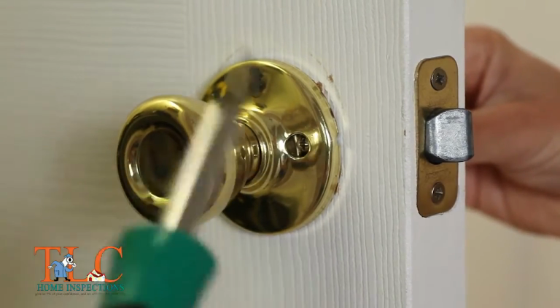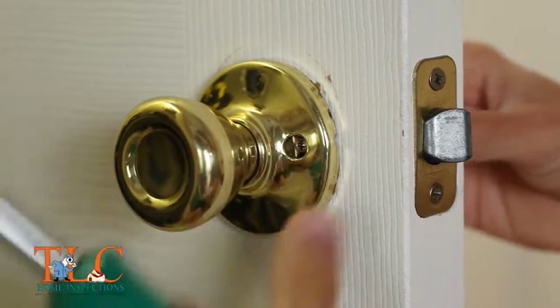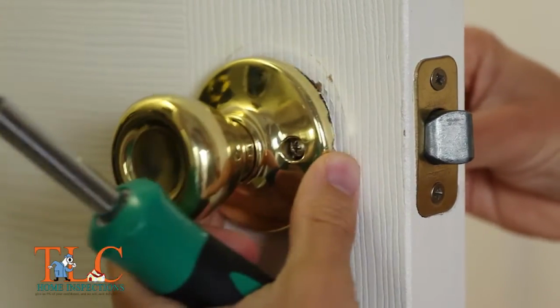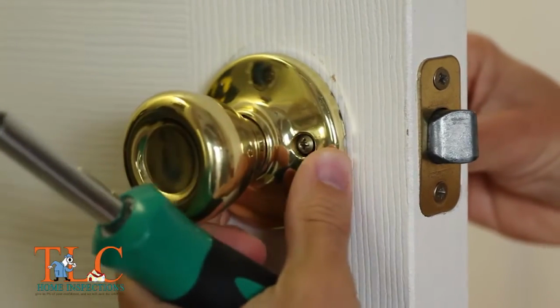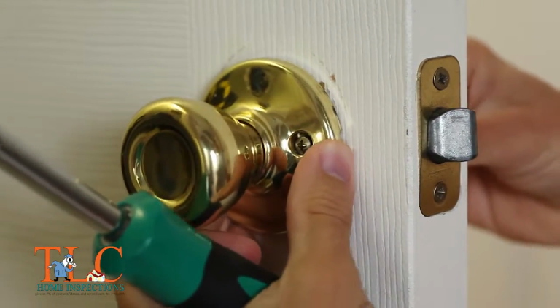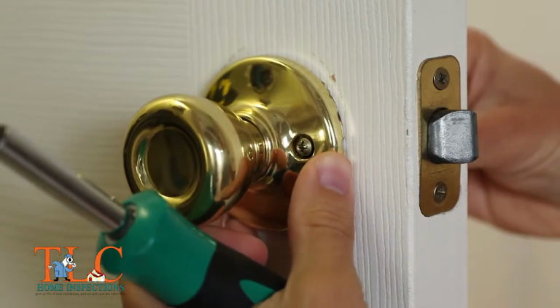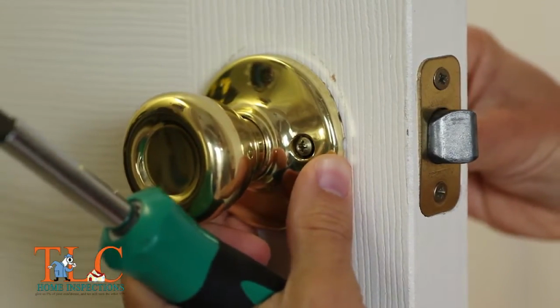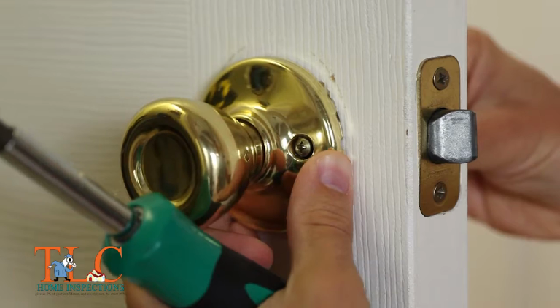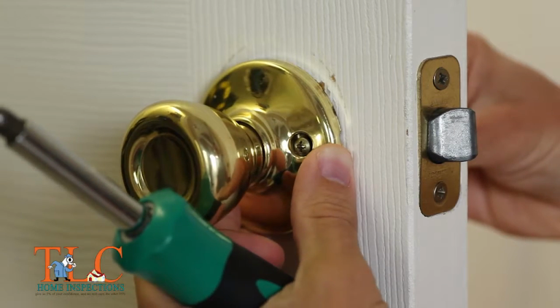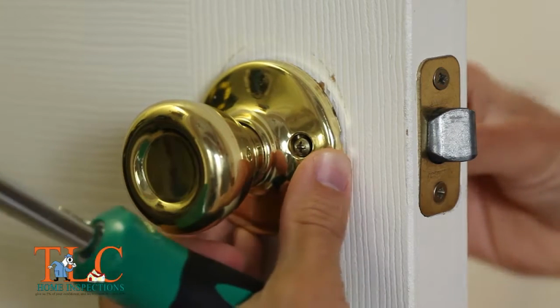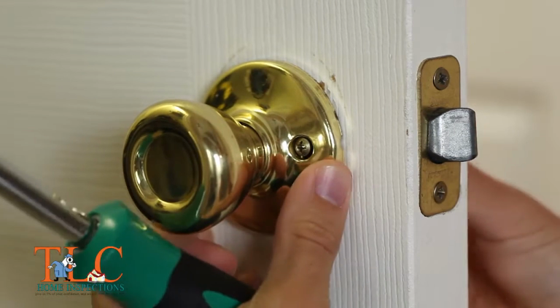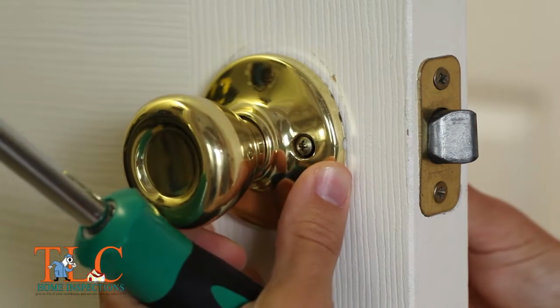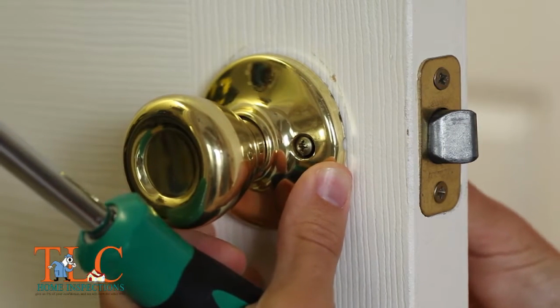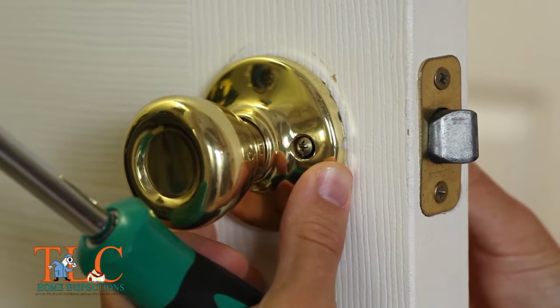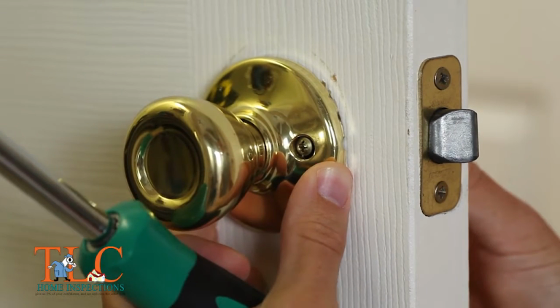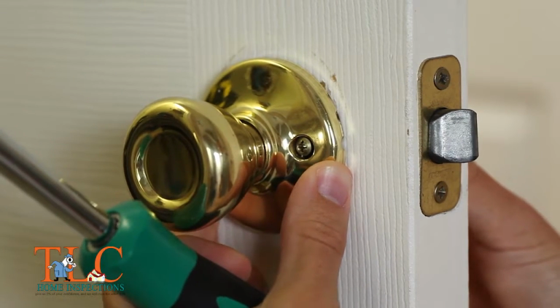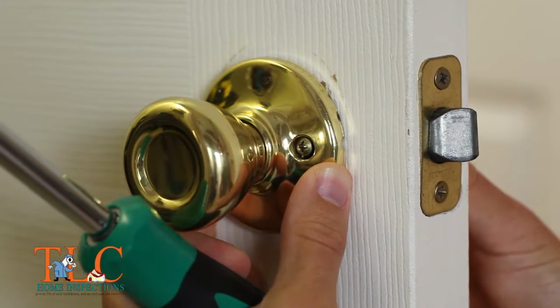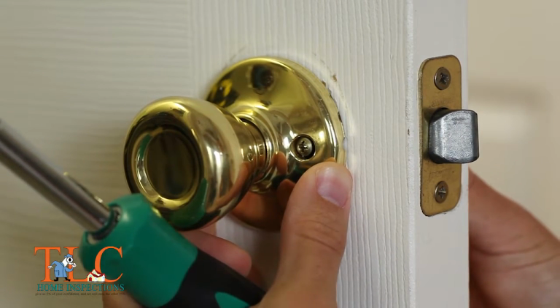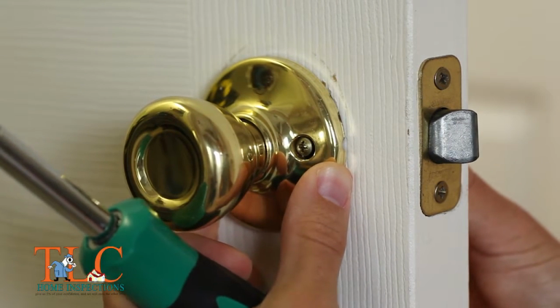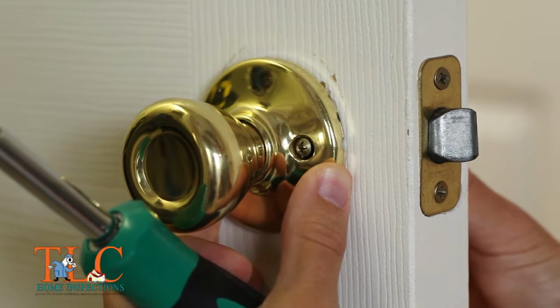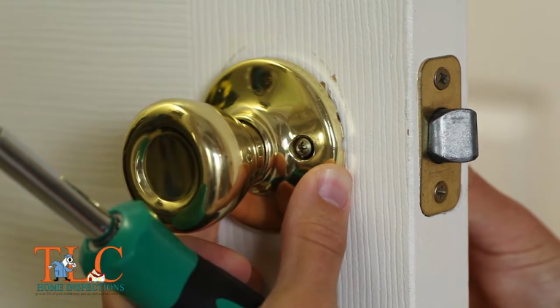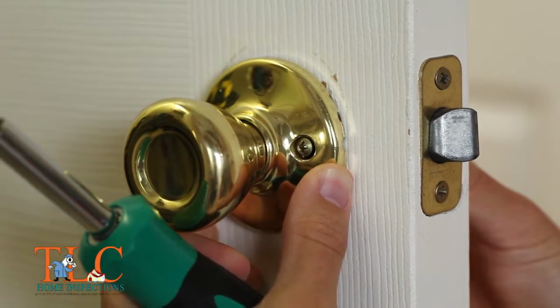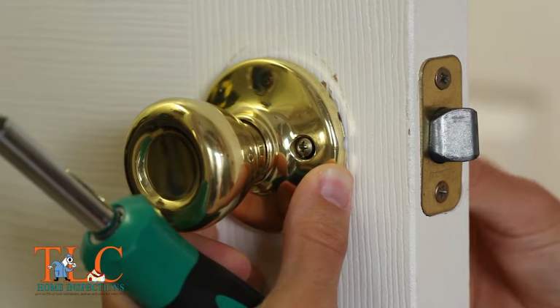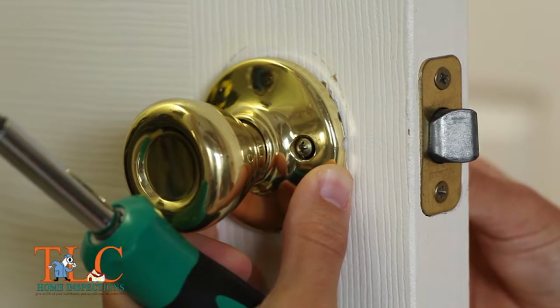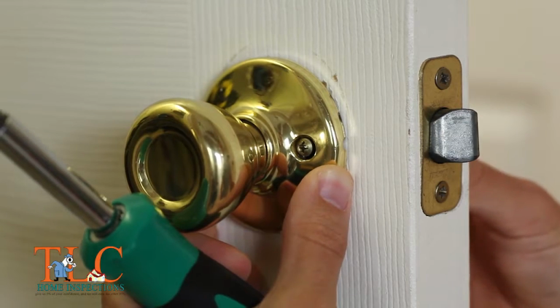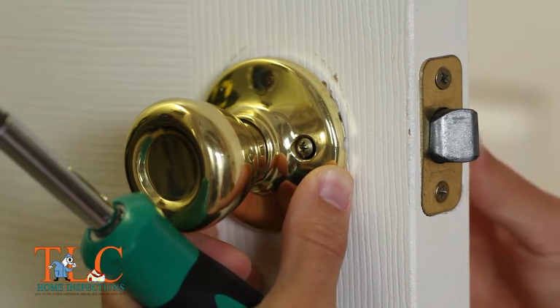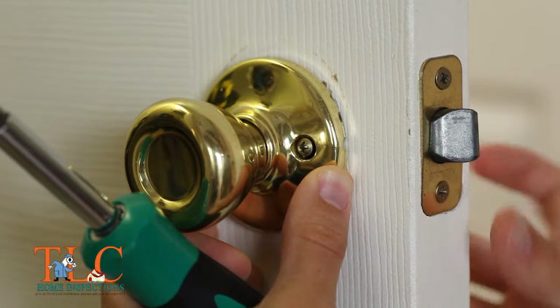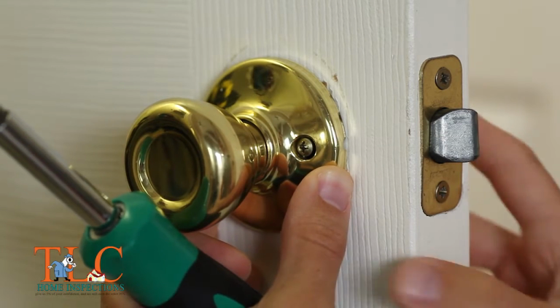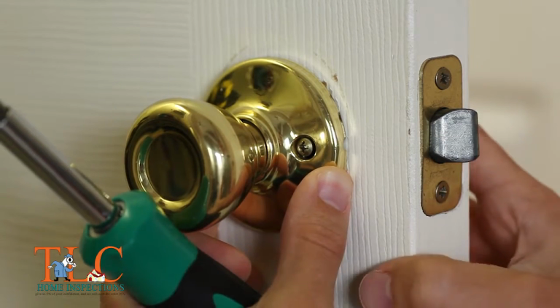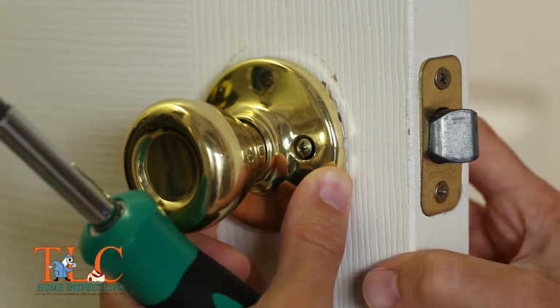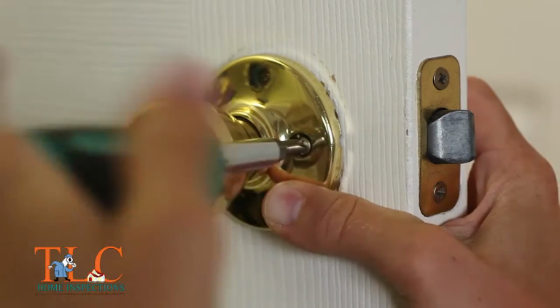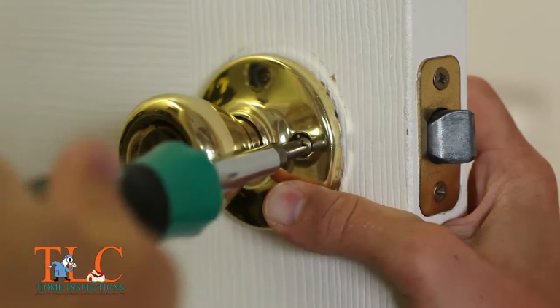Once the screws are loose, you can rotate the doorknob. You will notice the latch moving as well. Make sure the latch is level as it comes through the strike plate, then hold the doorknob assembly in place and tighten the screws.